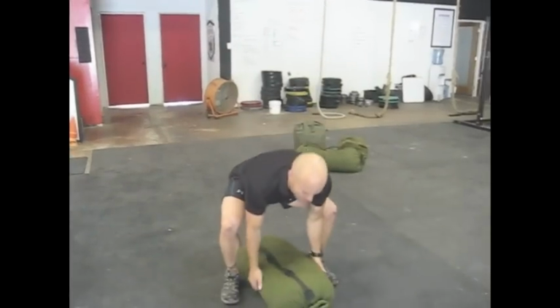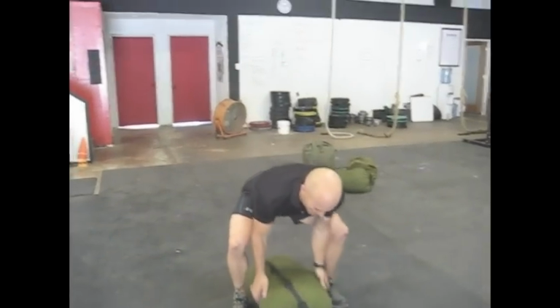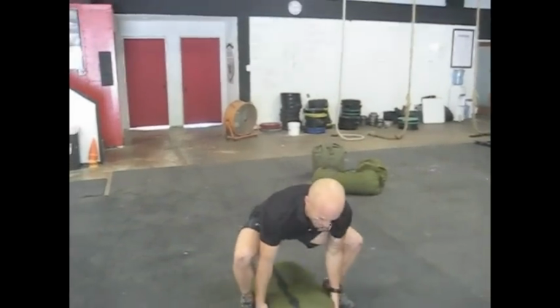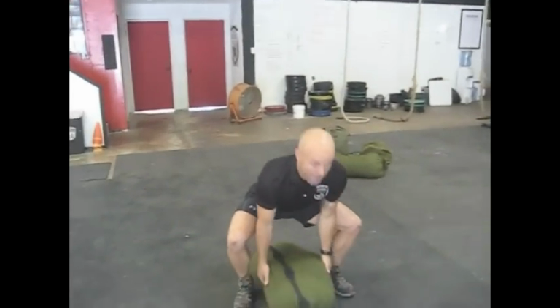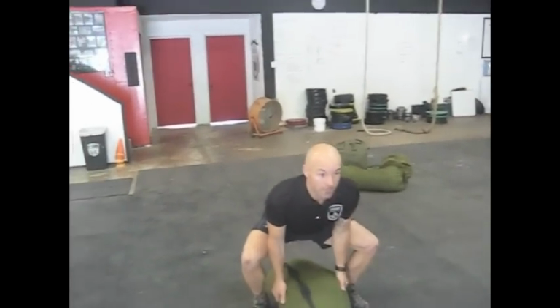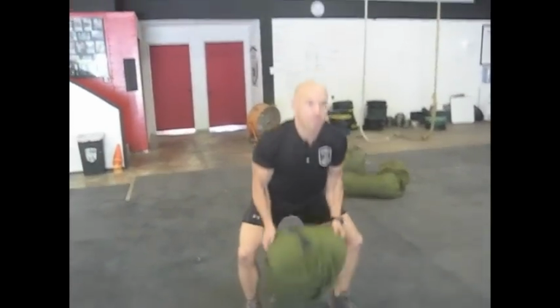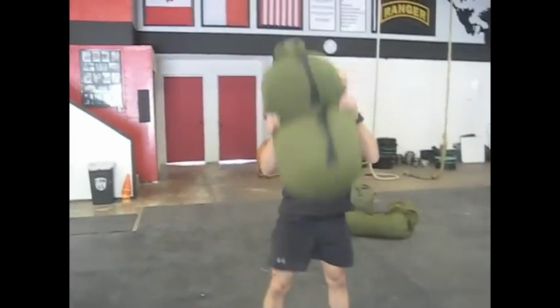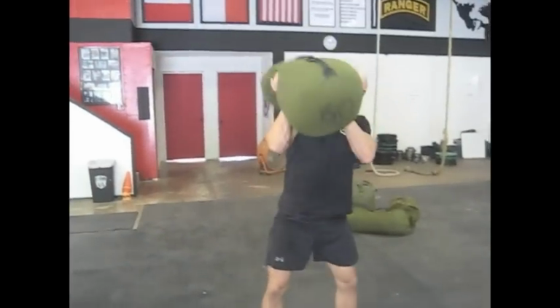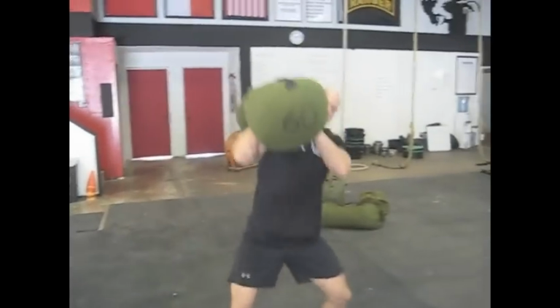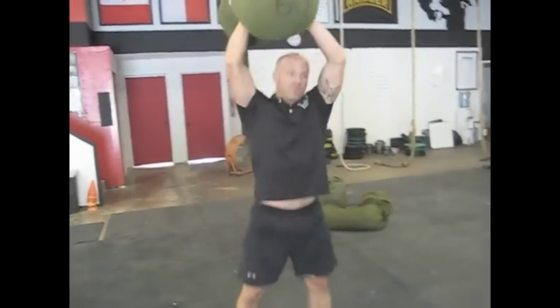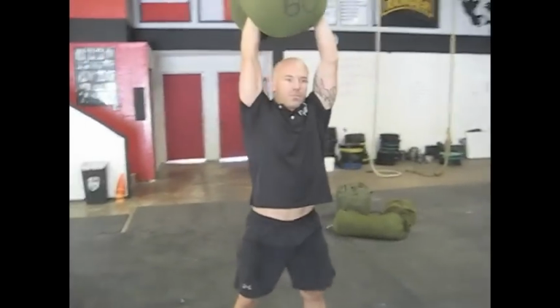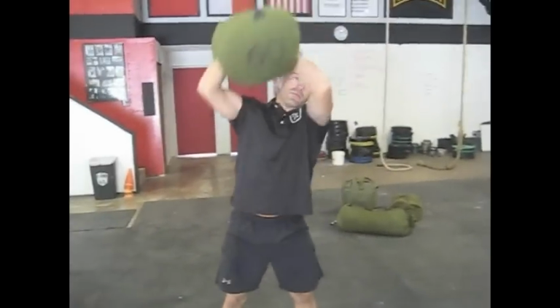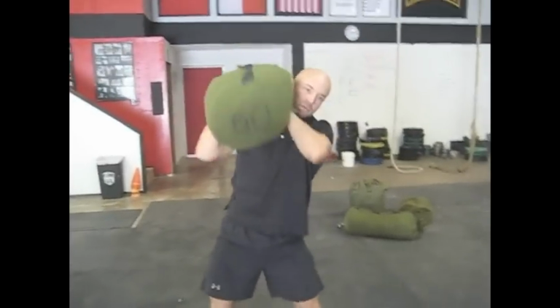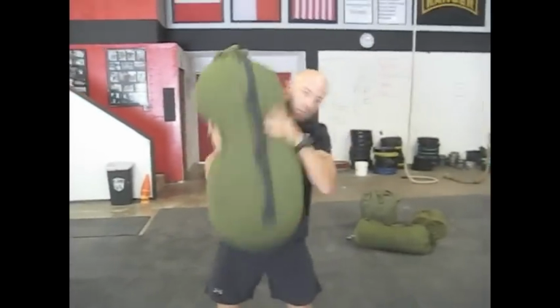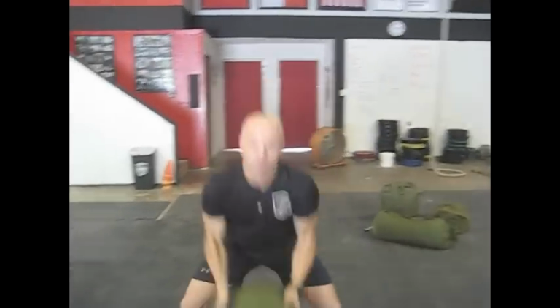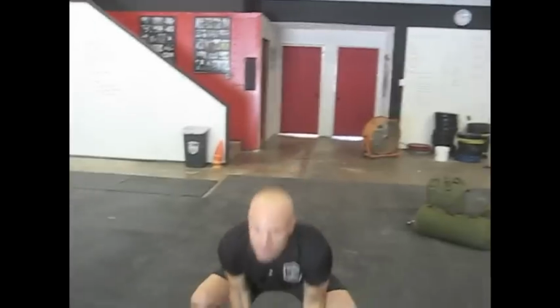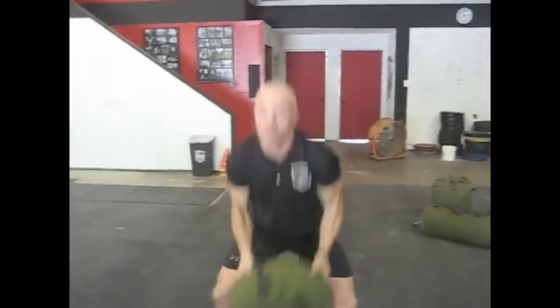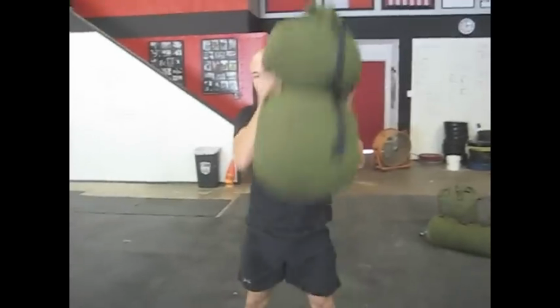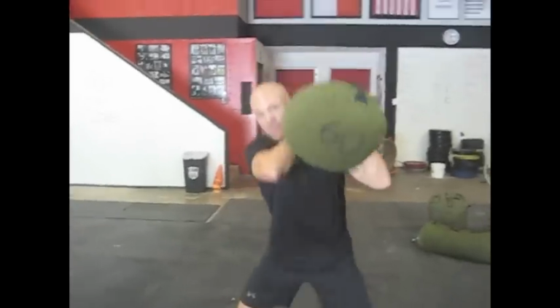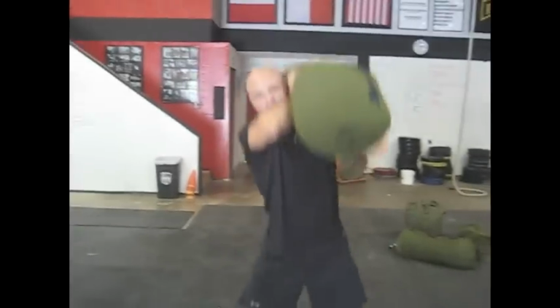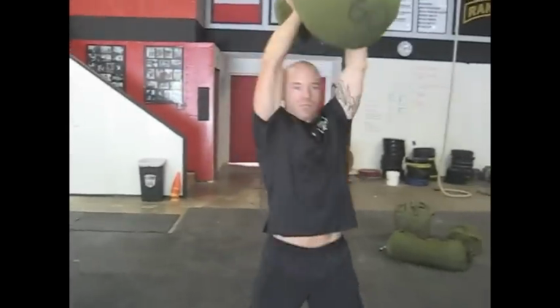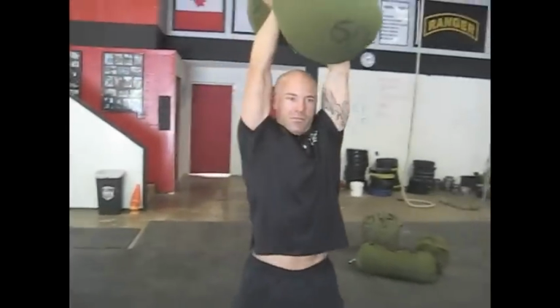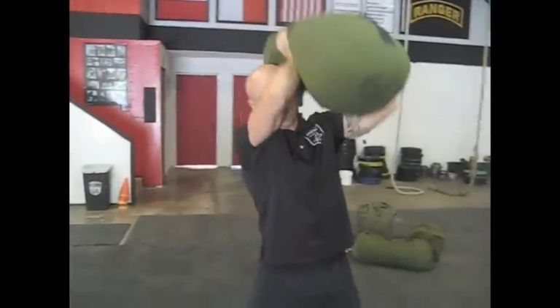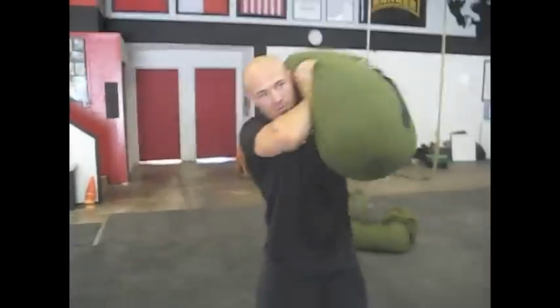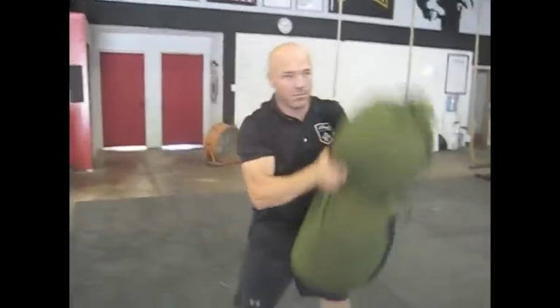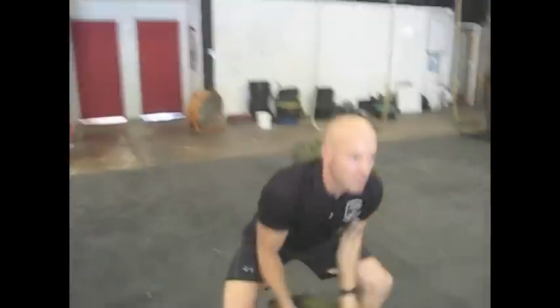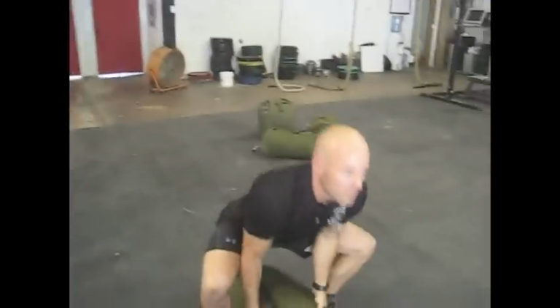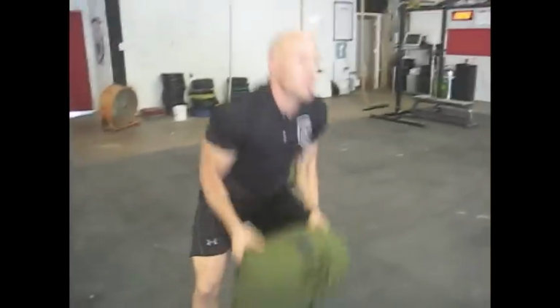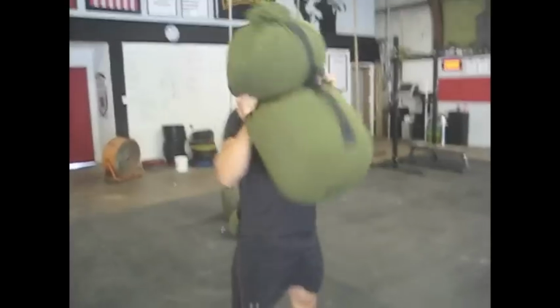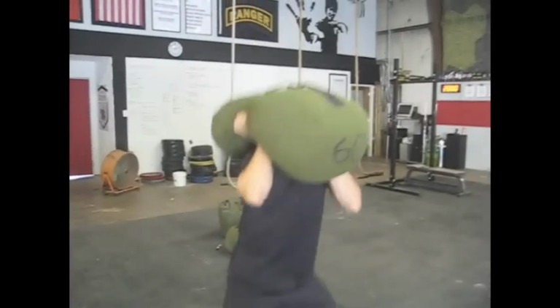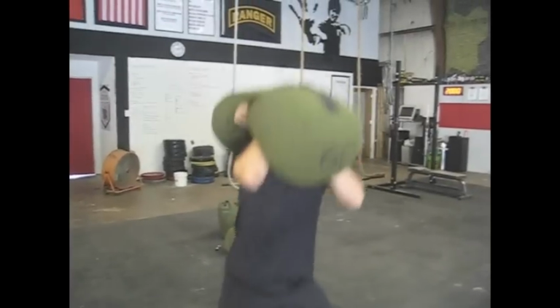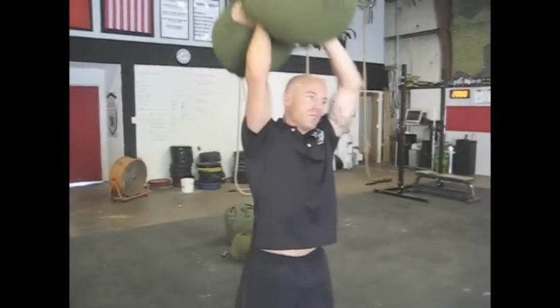The next exercise we're going to show you is the sandbag press. He's going to clean the sandbag up from his shoulder, then dip and punch it overhead — really use his legs, engaging his shoulders to press it completely overhead.